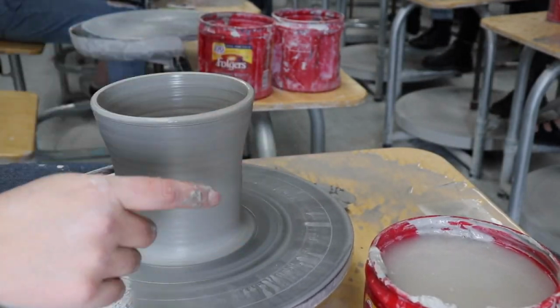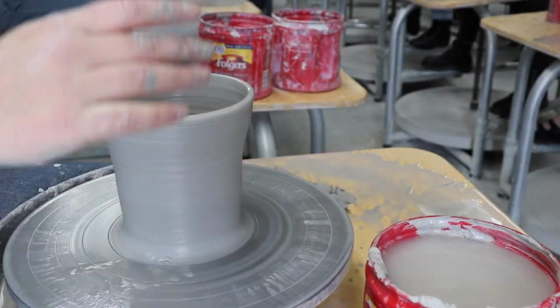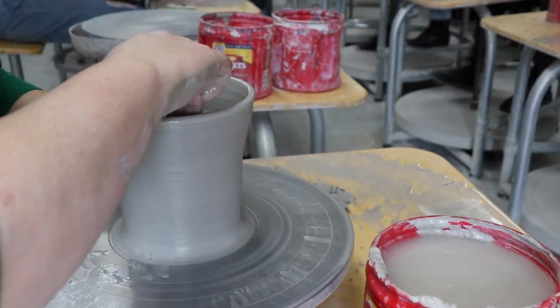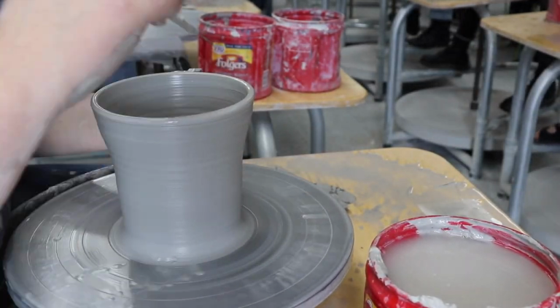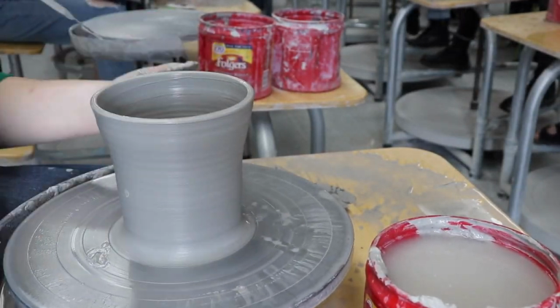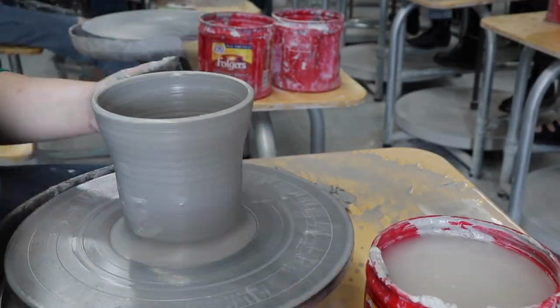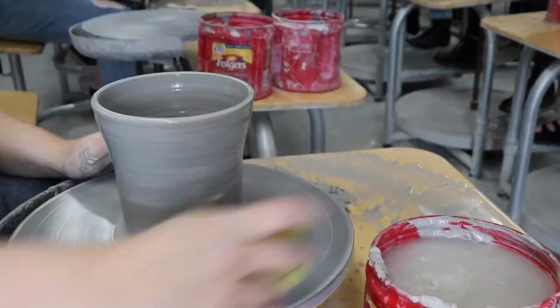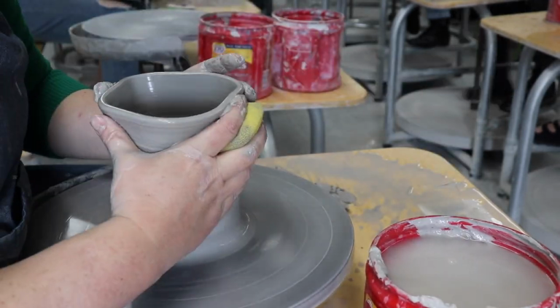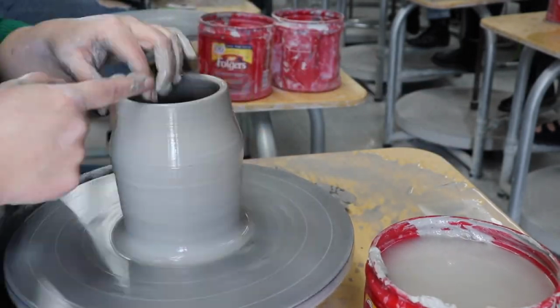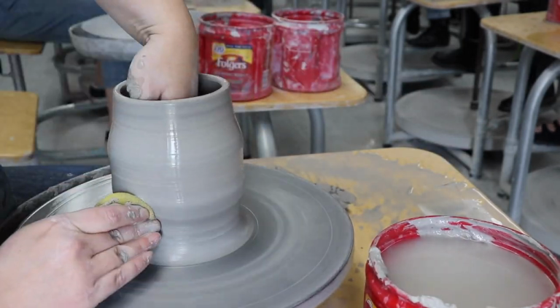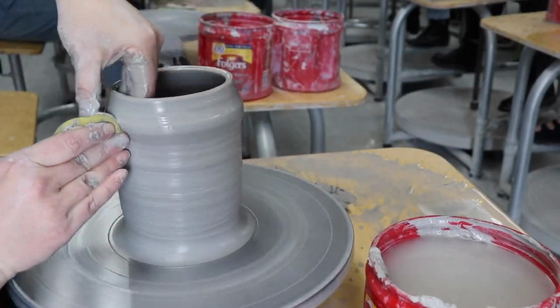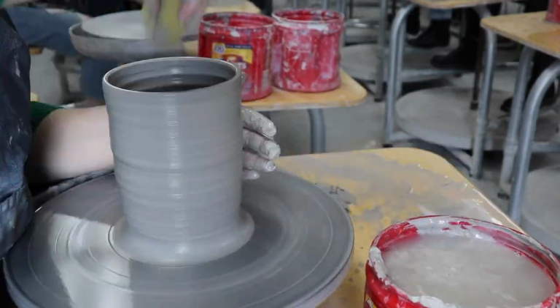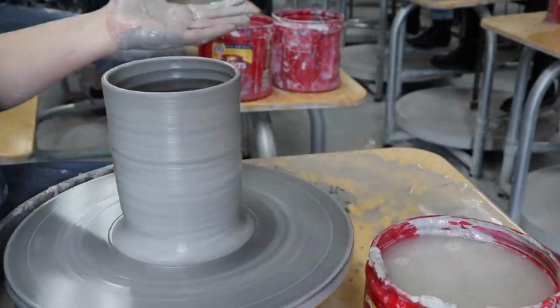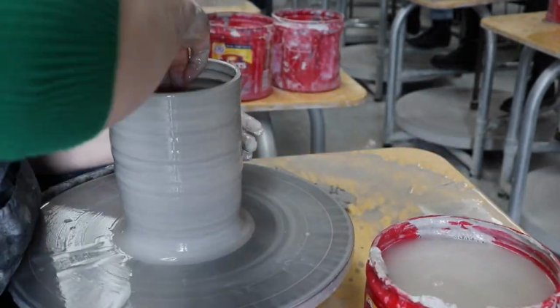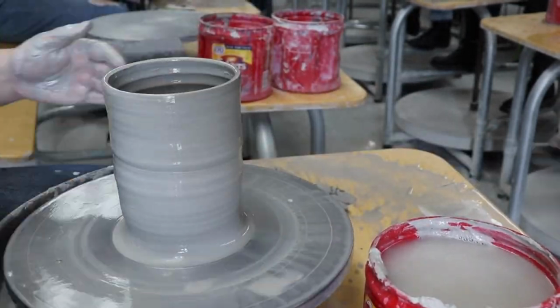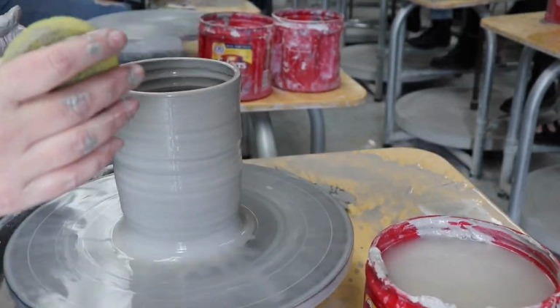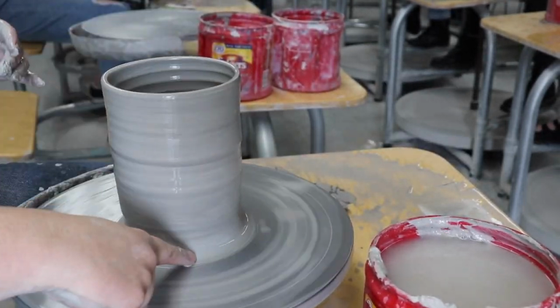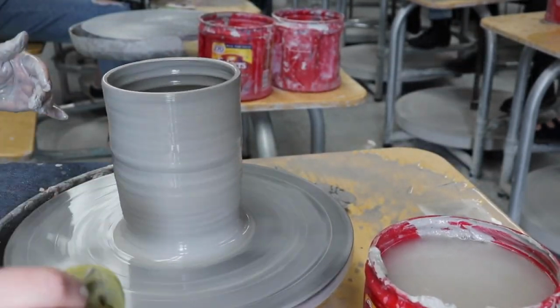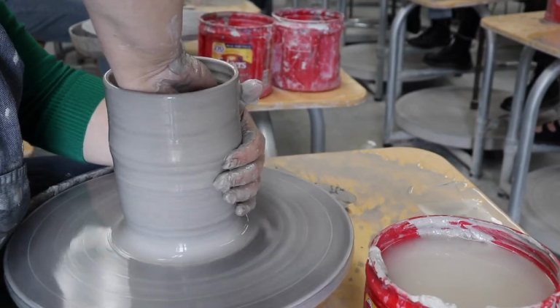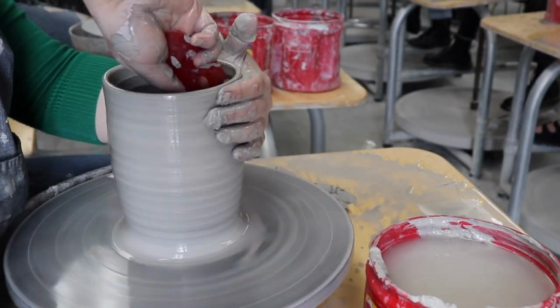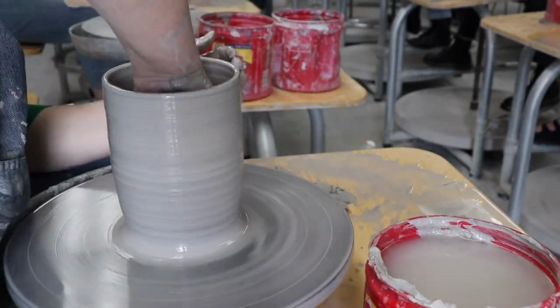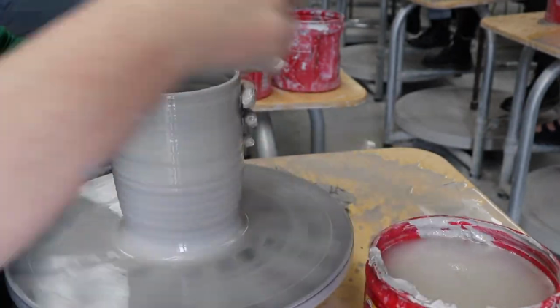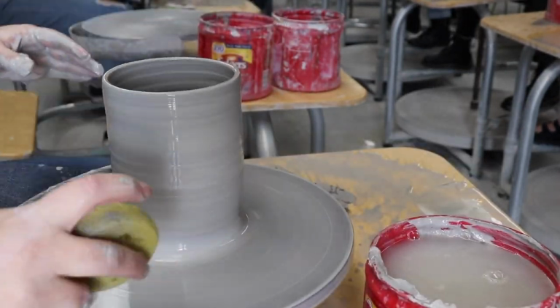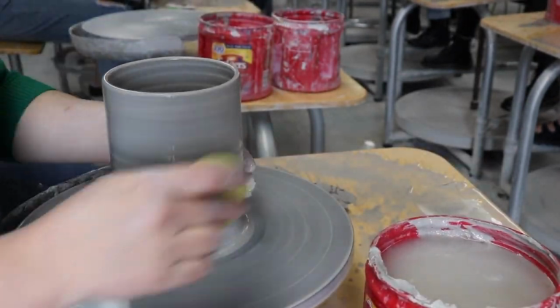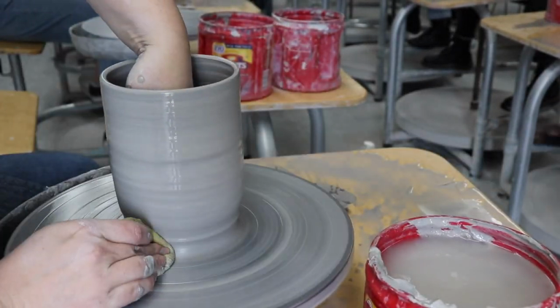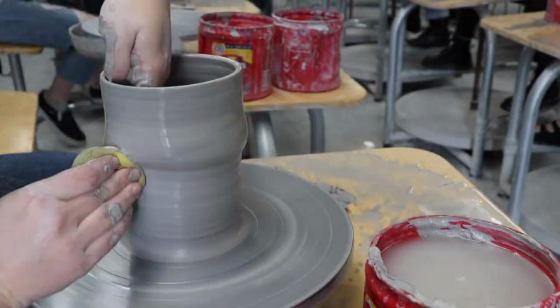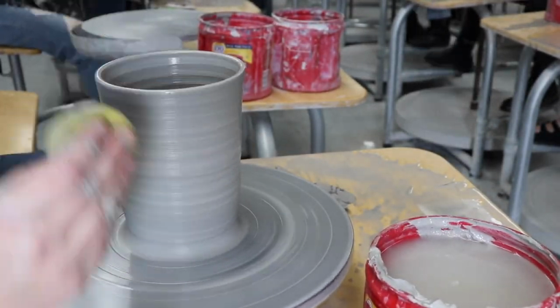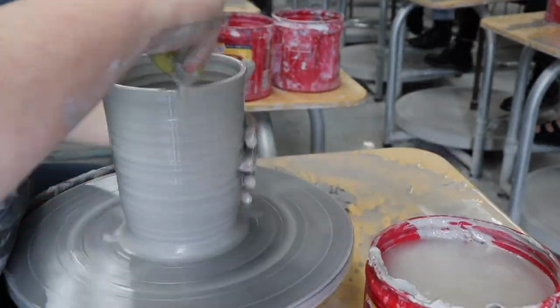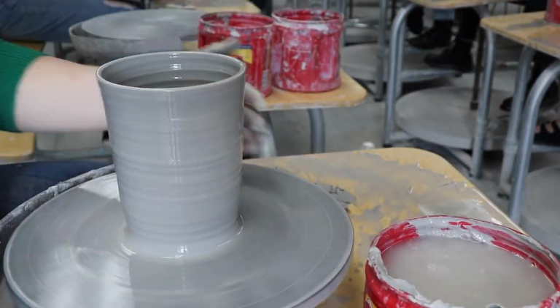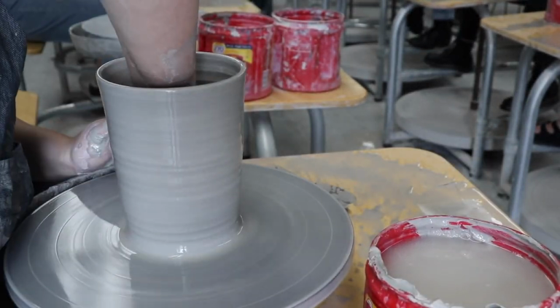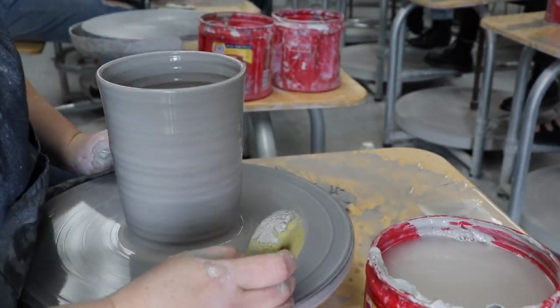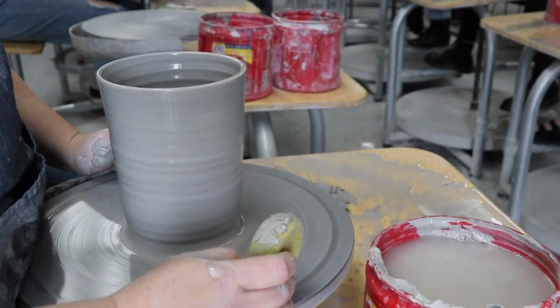Once I'm as deep as I'm gonna go, I open up and start pulling those walls up into a basic cylinder. Try to get even thin walls to keep your pitcher light and graceful. Nobody wants to be sweating when they're trying to pour liquids.